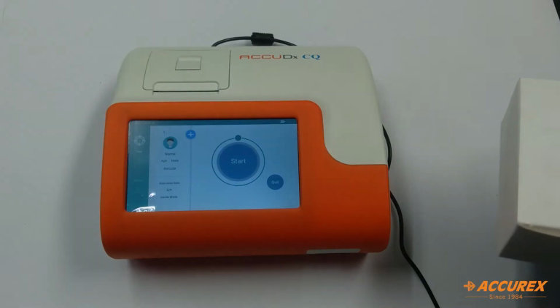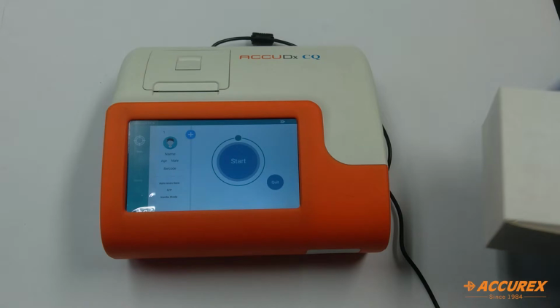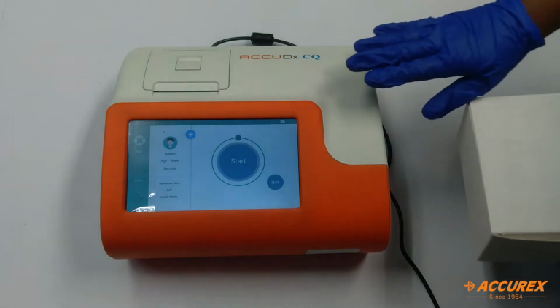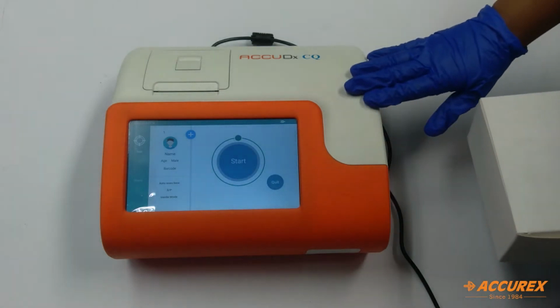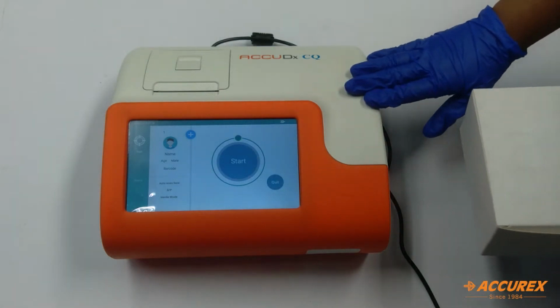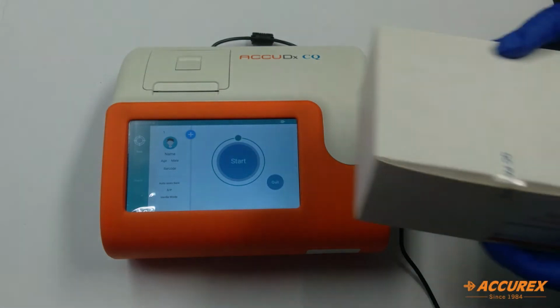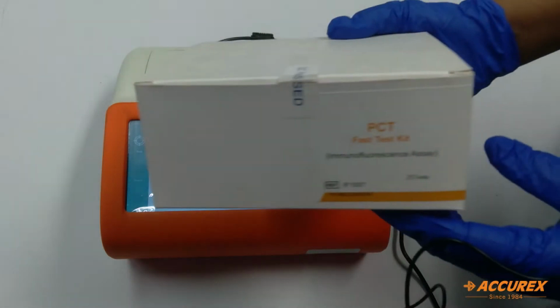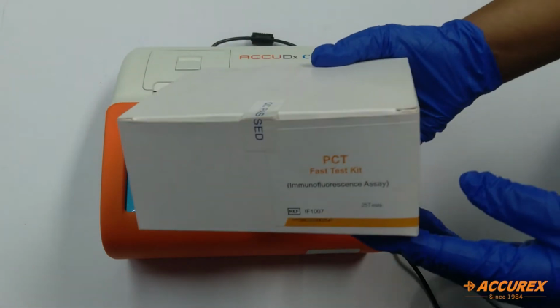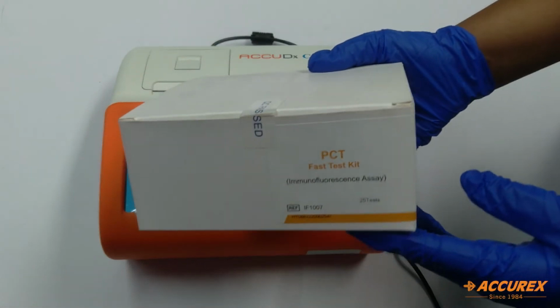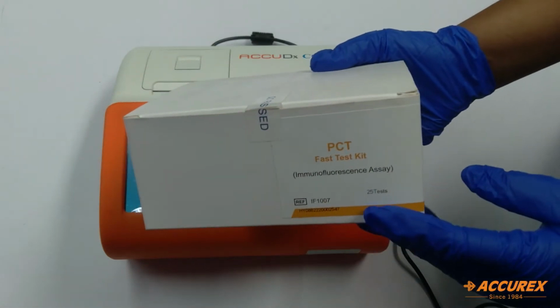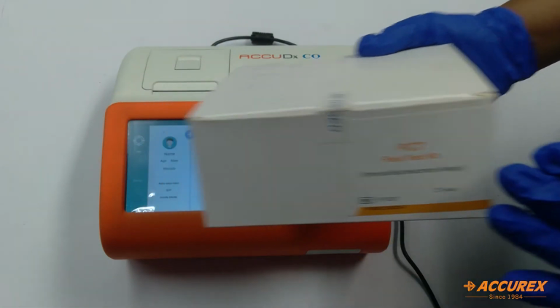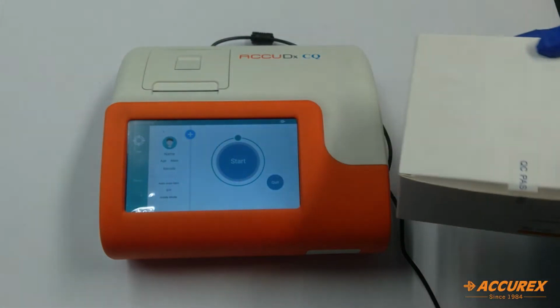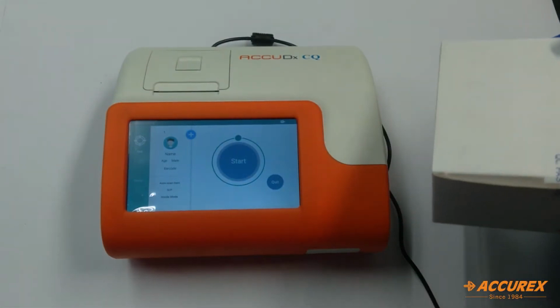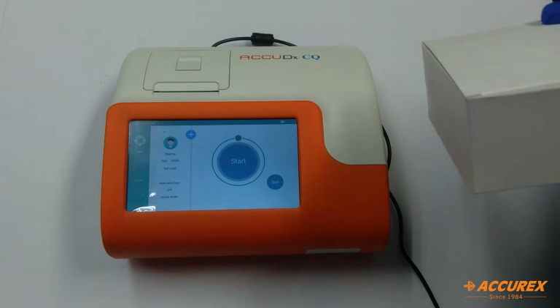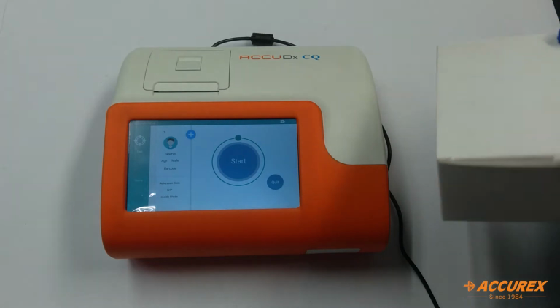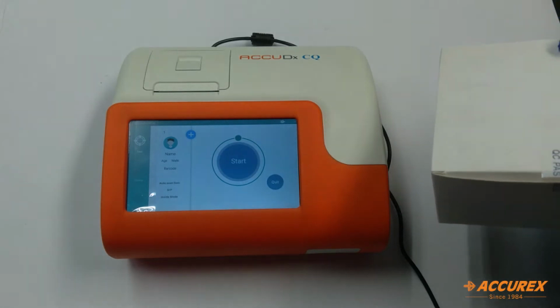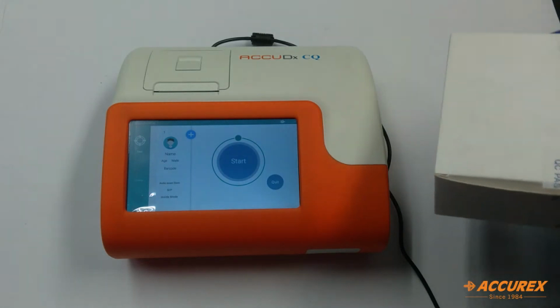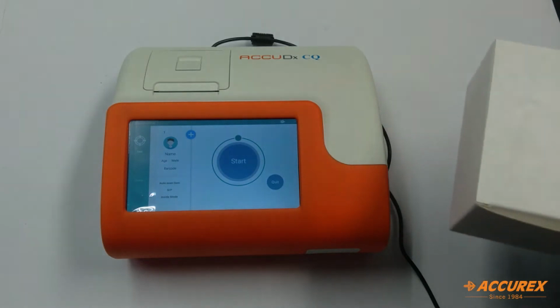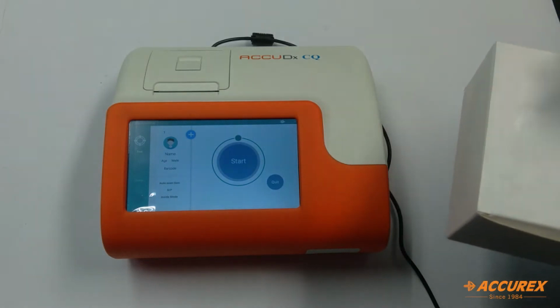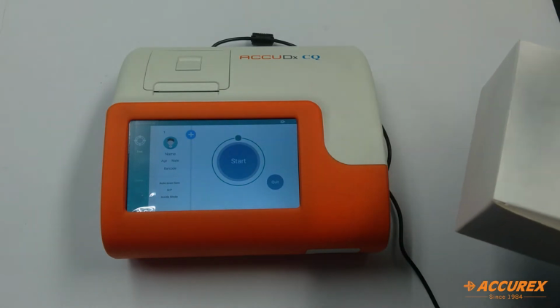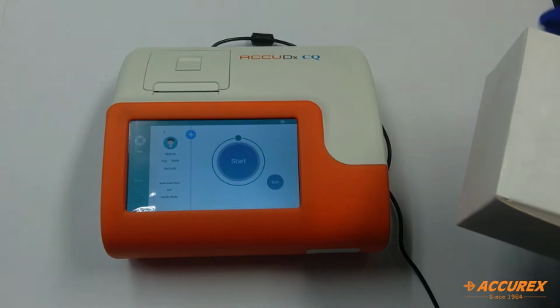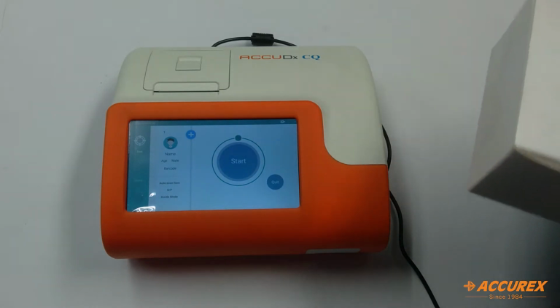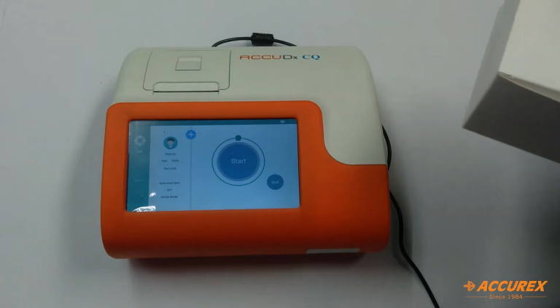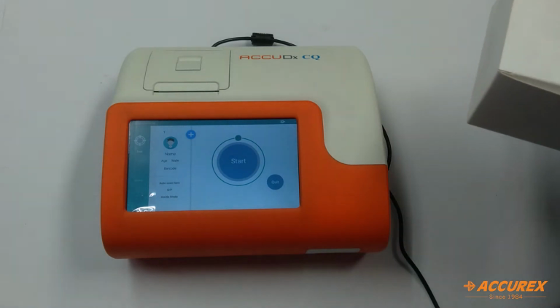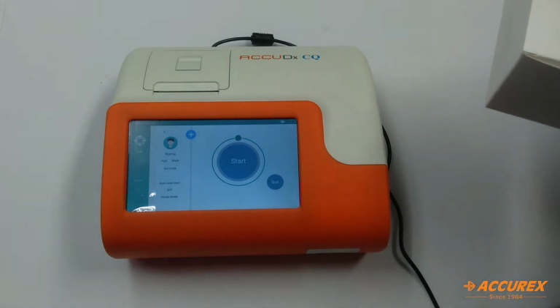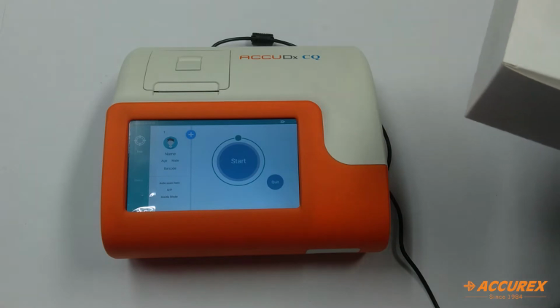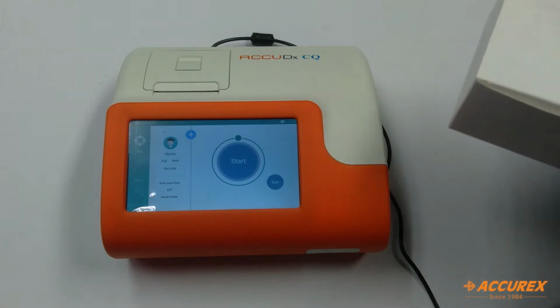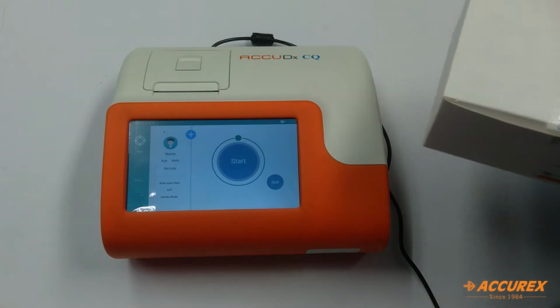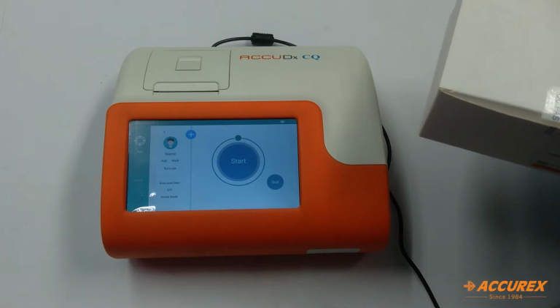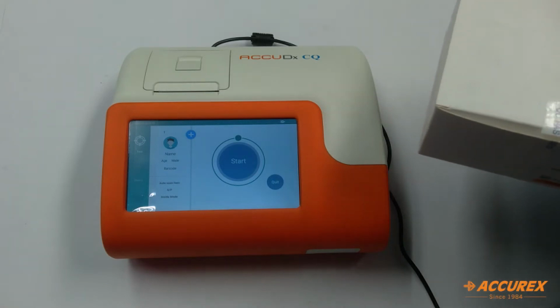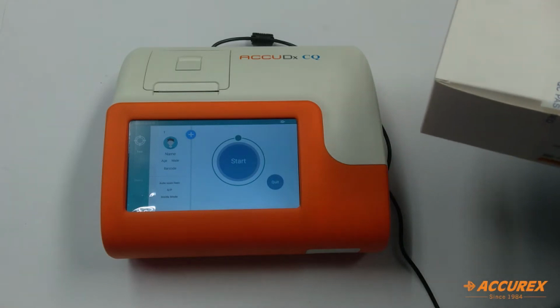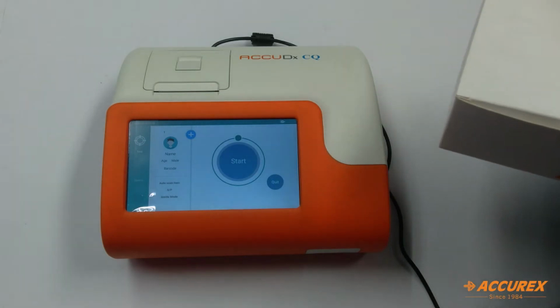Now we will perform a PCT test. This is the PCT test kit. This is a procalcitonin test which will help you to diagnose if you have sepsis or not, or if you have a higher risk of getting sepsis from any infection.